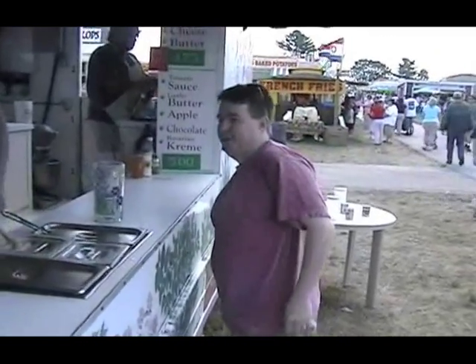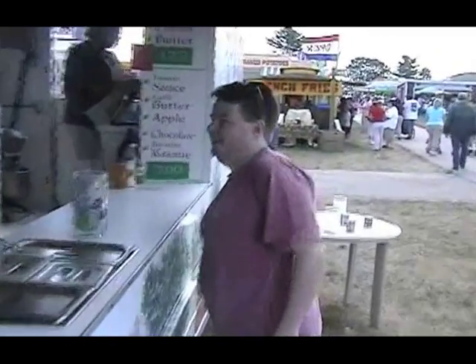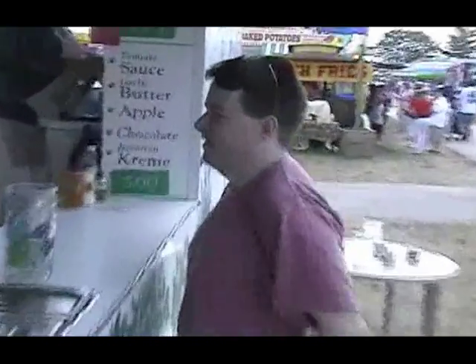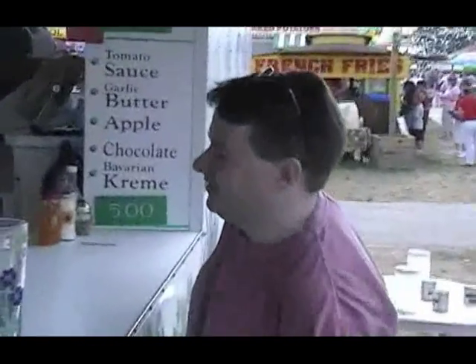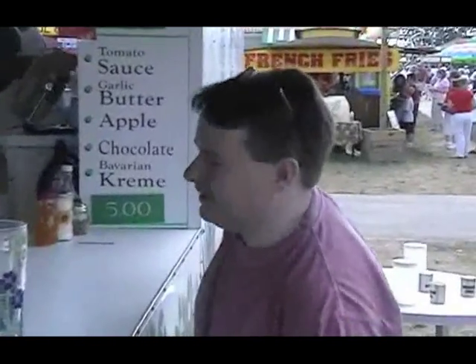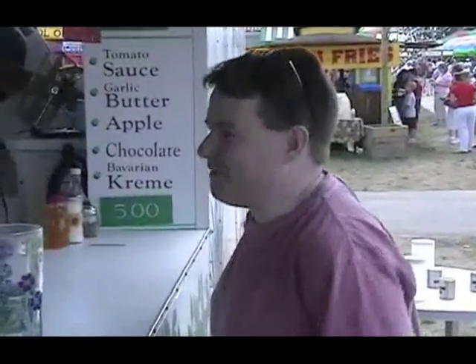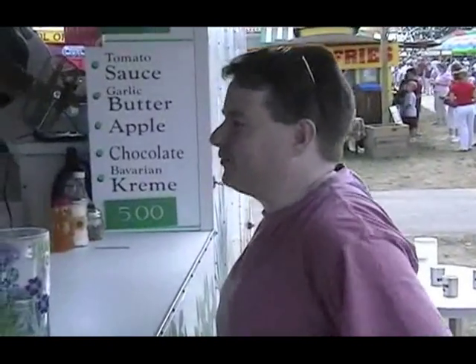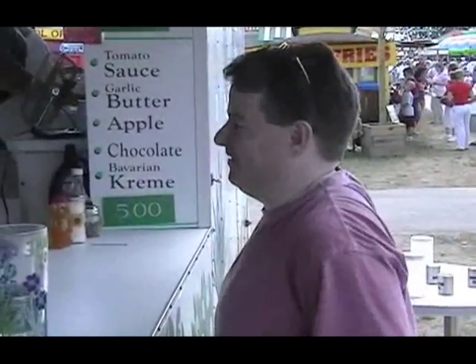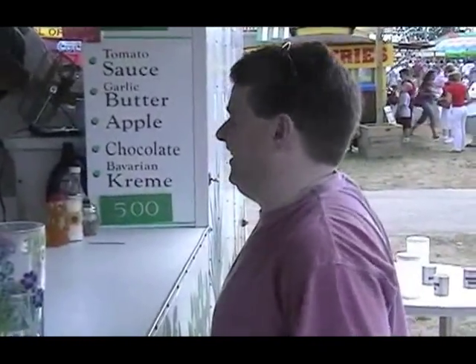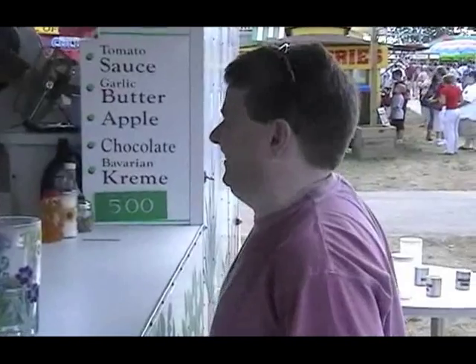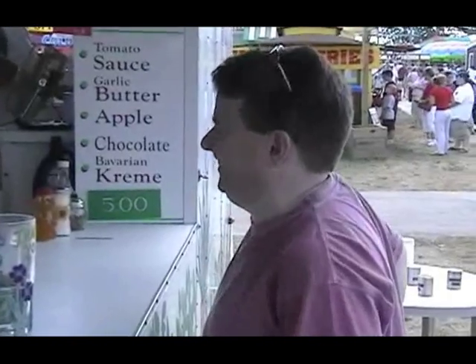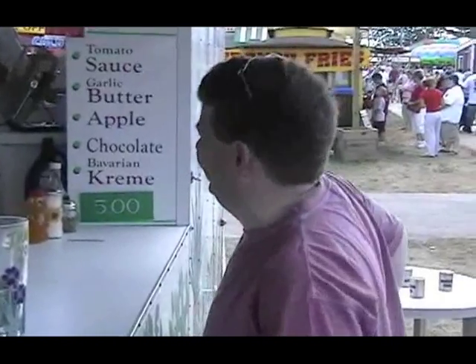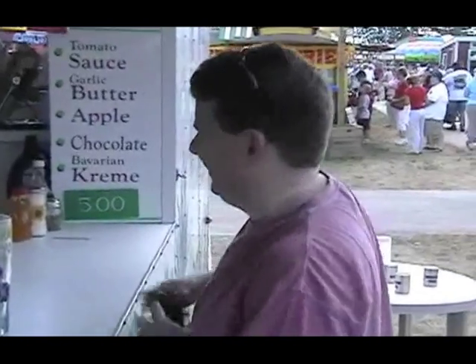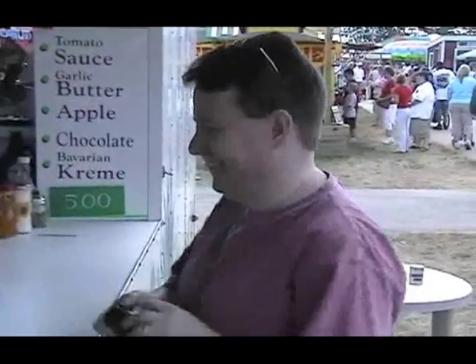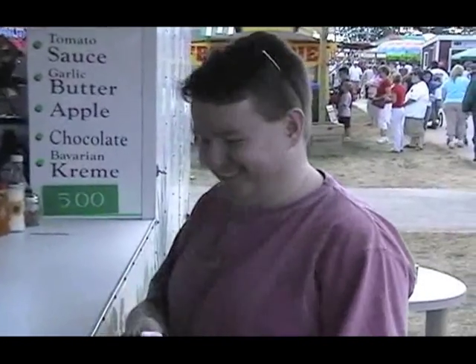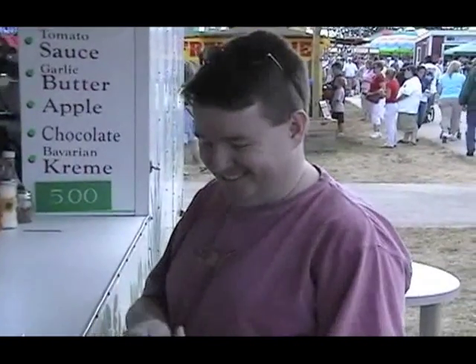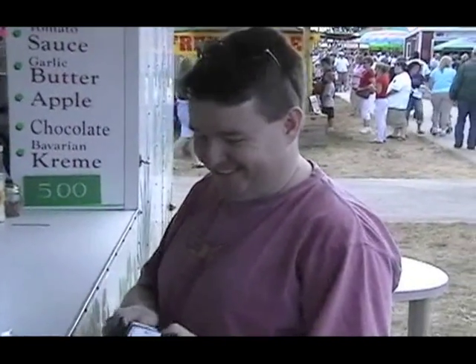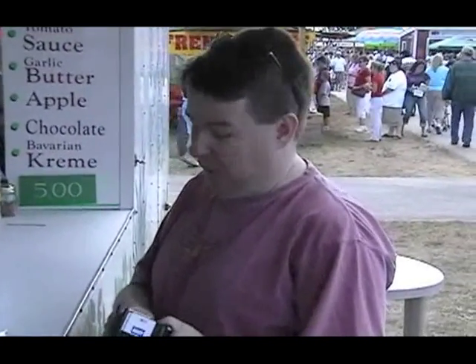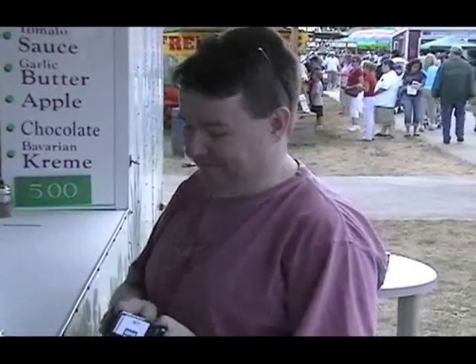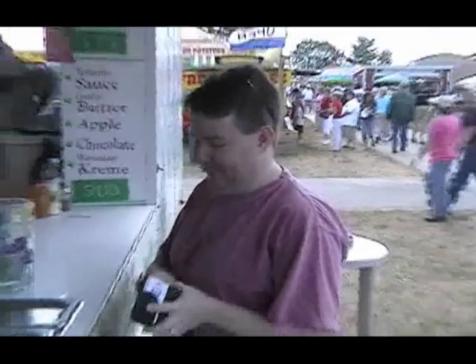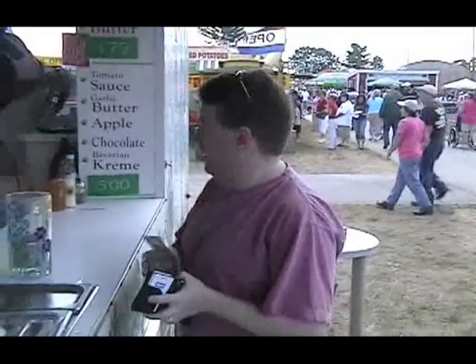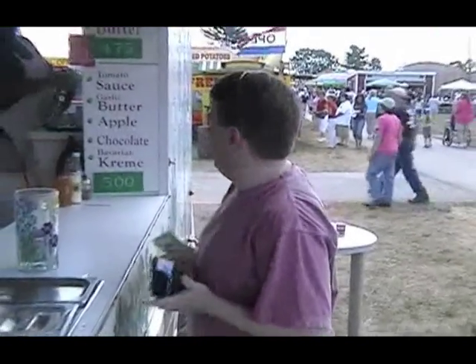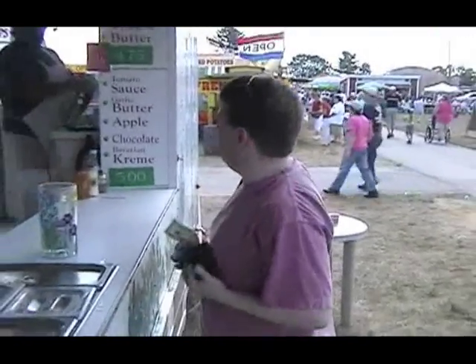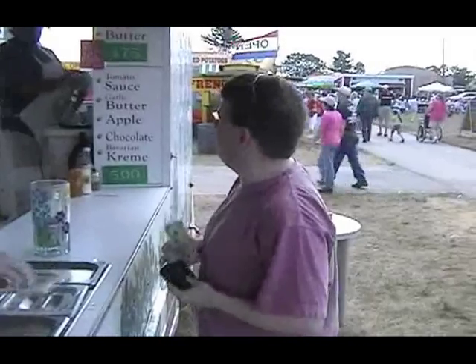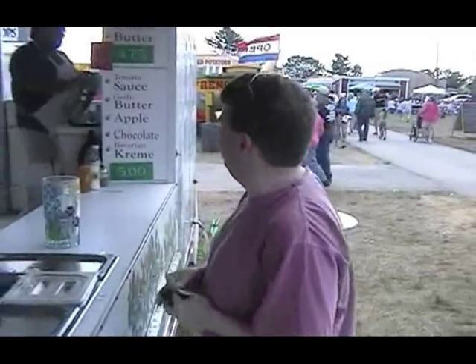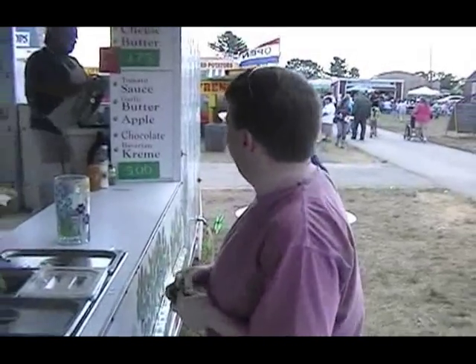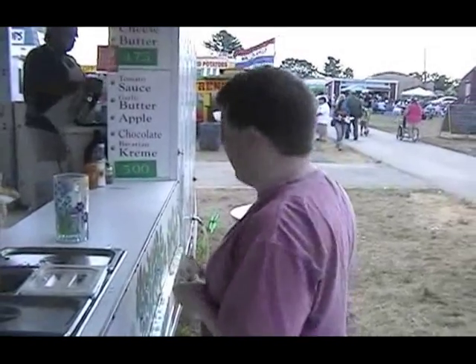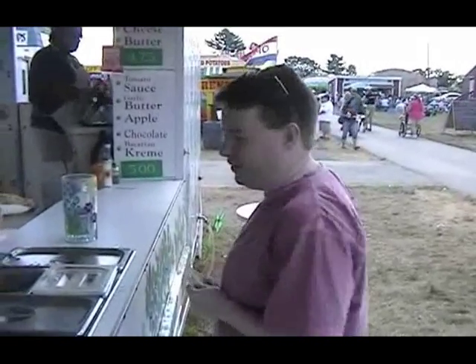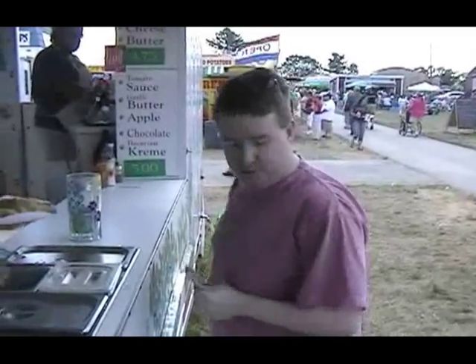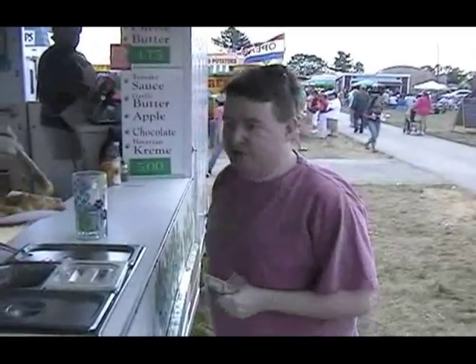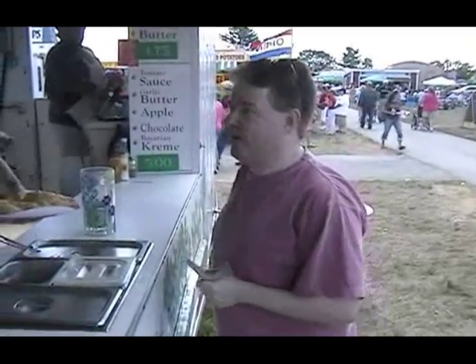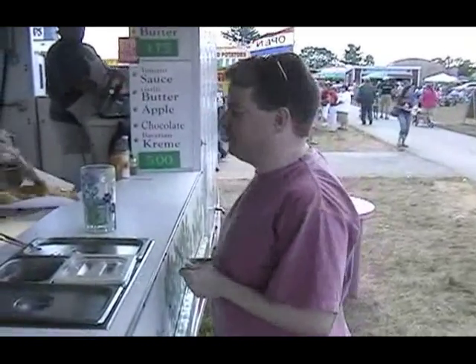Look at that. Let me have my first one. Come on, it's your third. A little butter on that? Yes, butter. And then I'm going to go with the traditional powdered sugar.